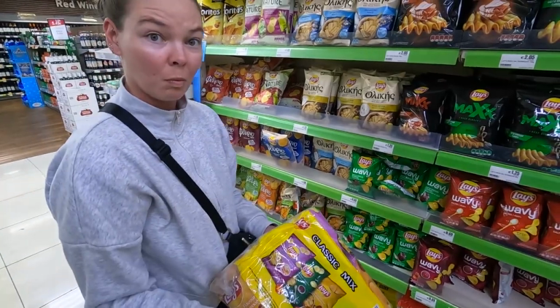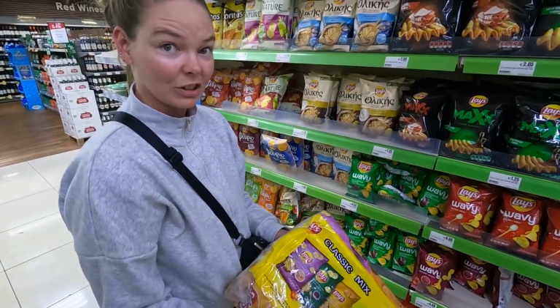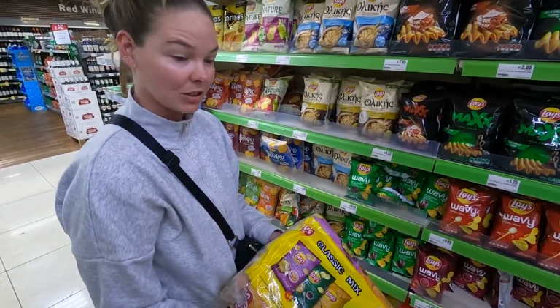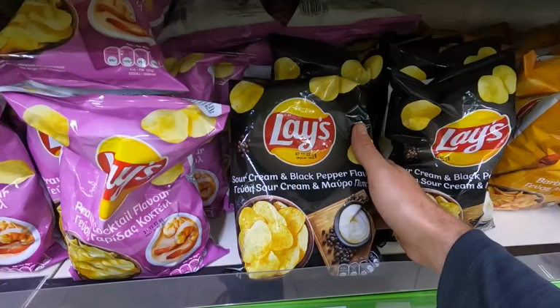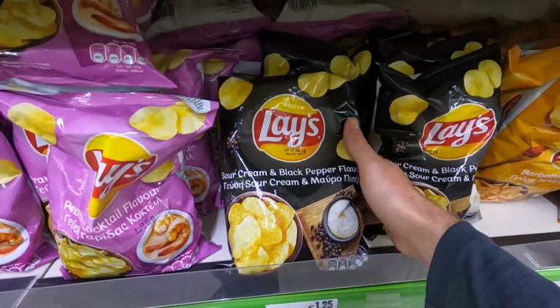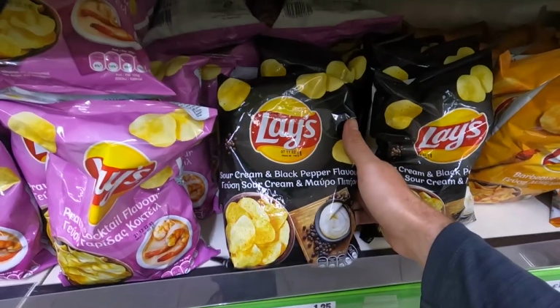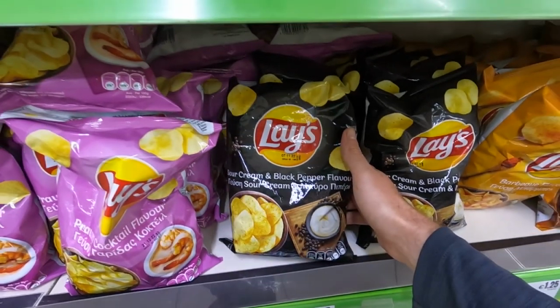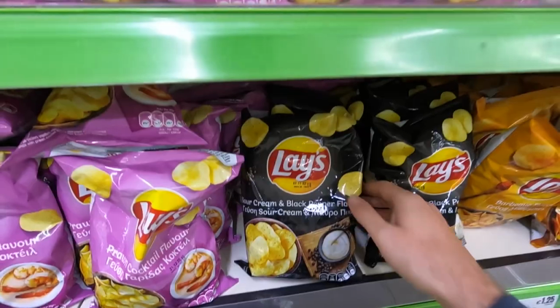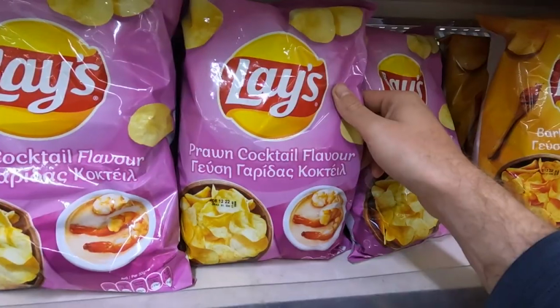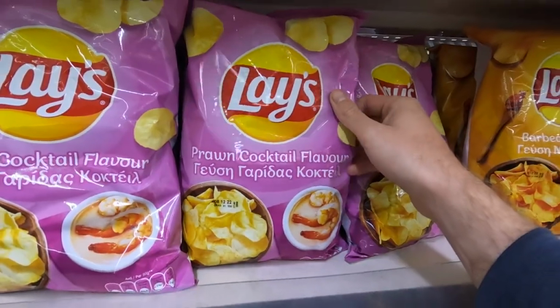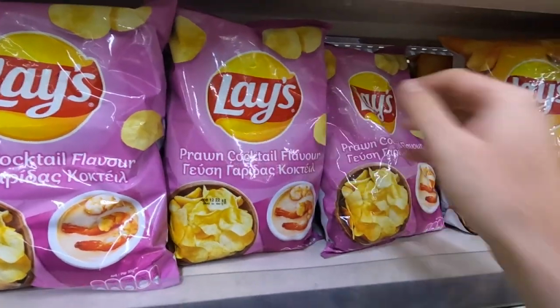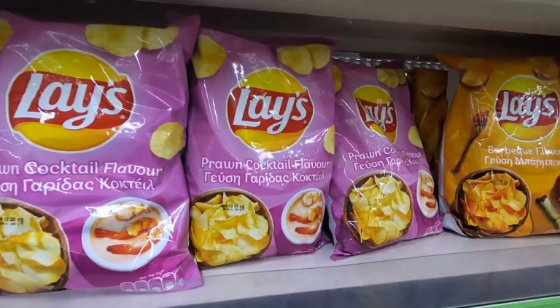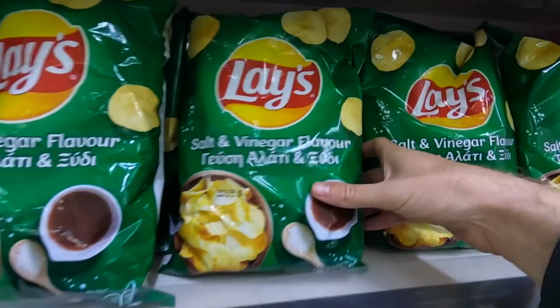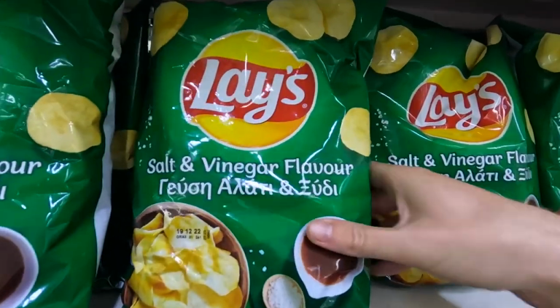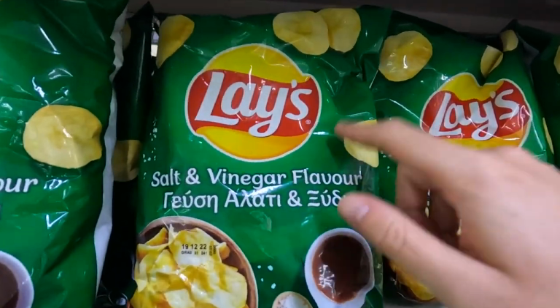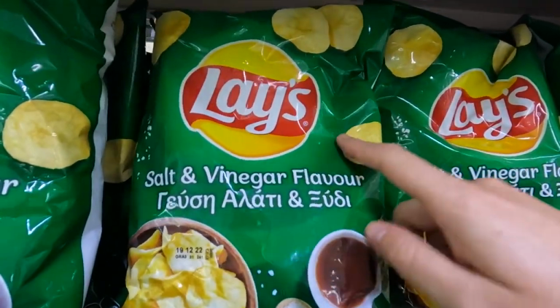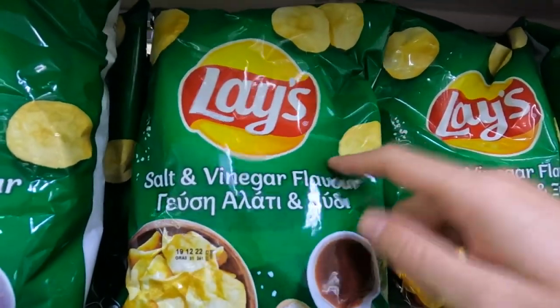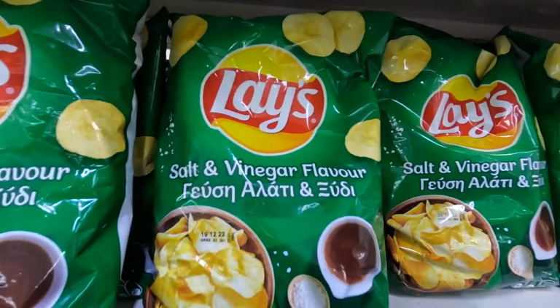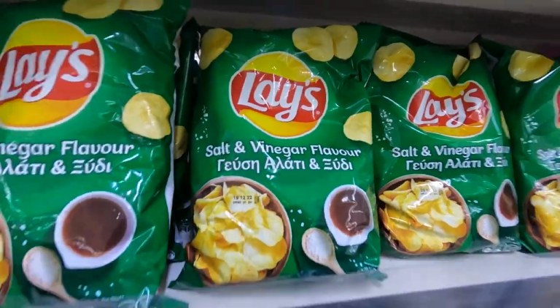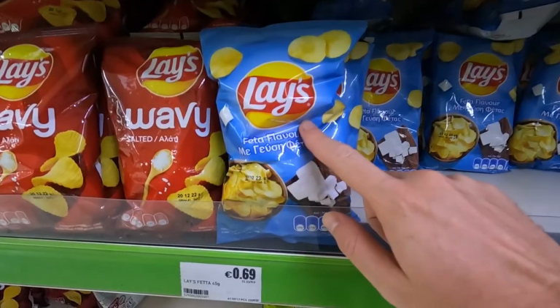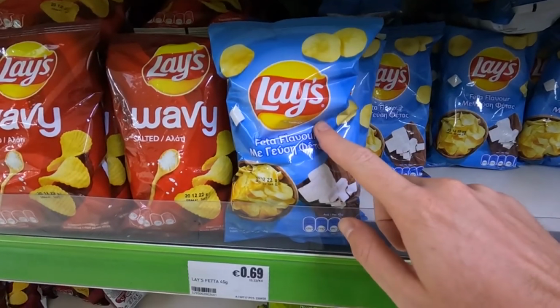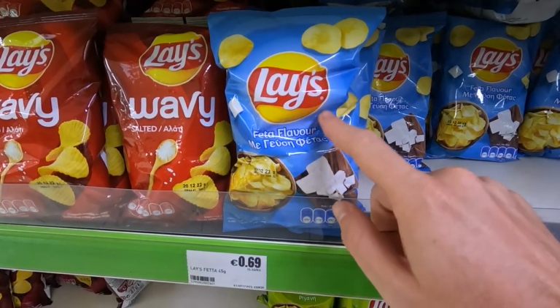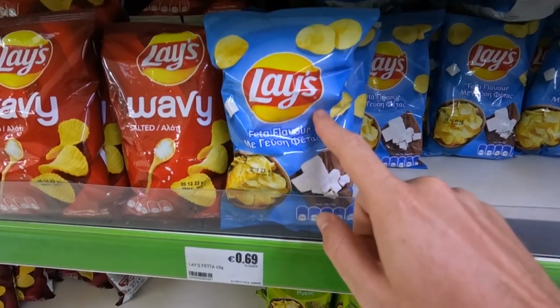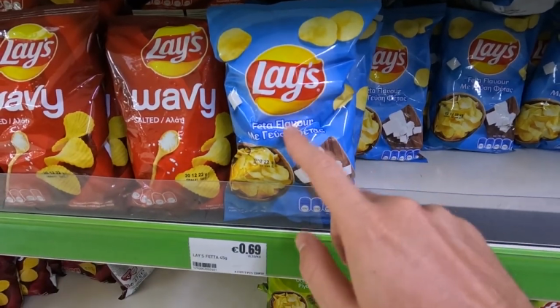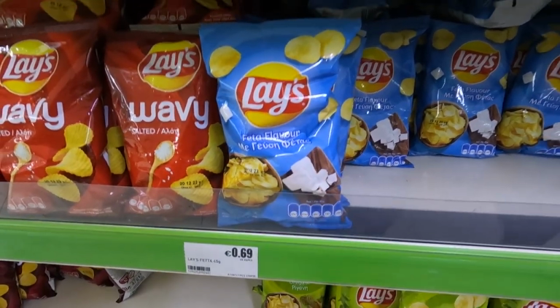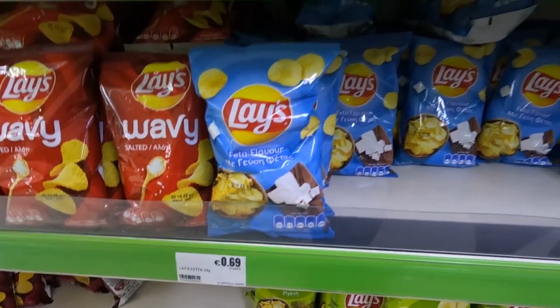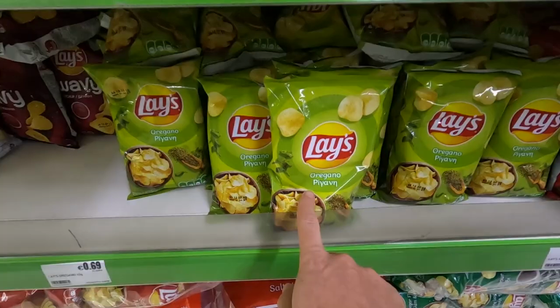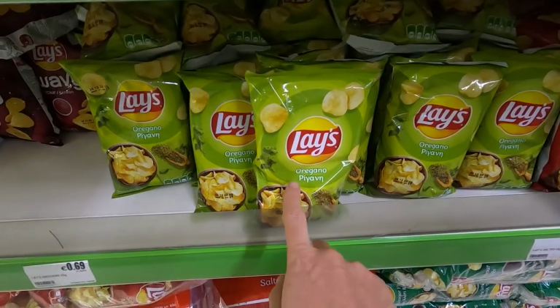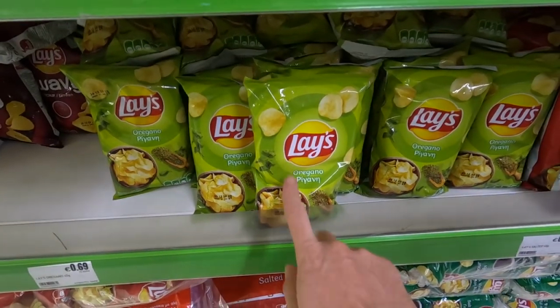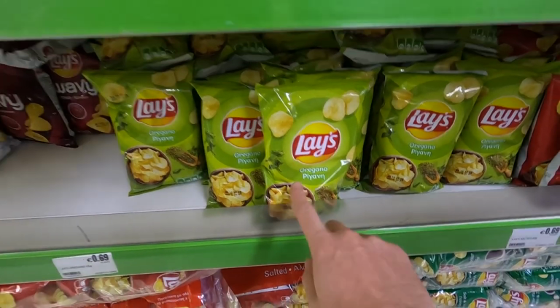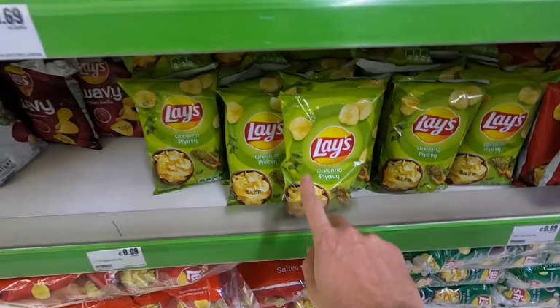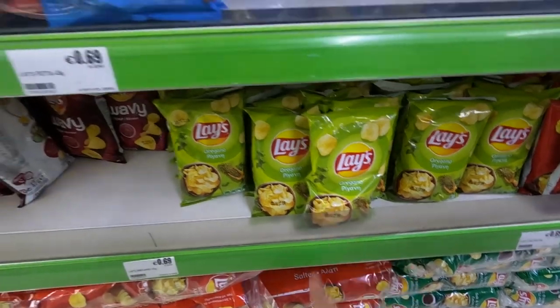Eight euros. Sour cream and black pepper, prawn or shrimp, salt and vinegar in a green bag instead of a blue bag, feta — feta flavored Lay's, oregano. These are really good.